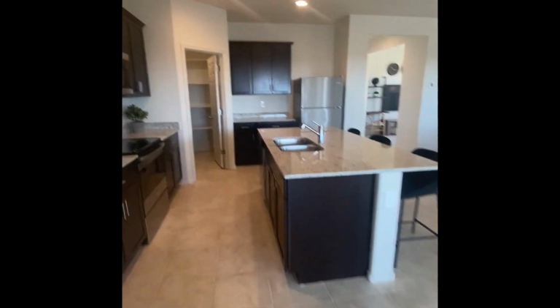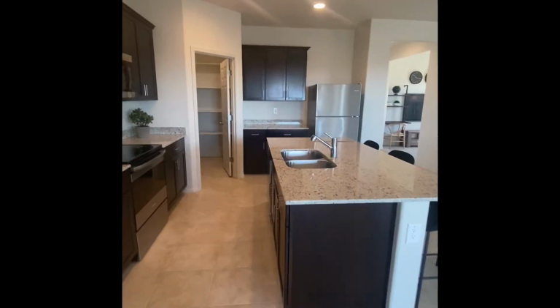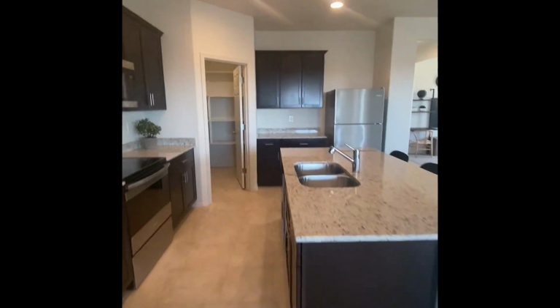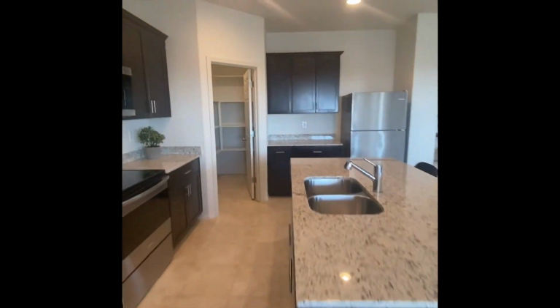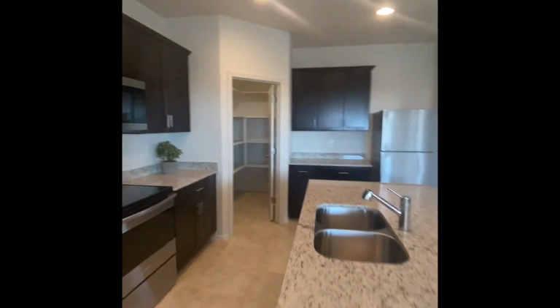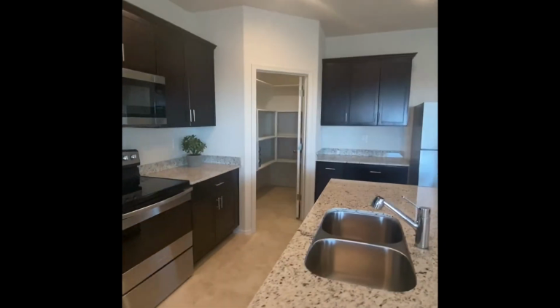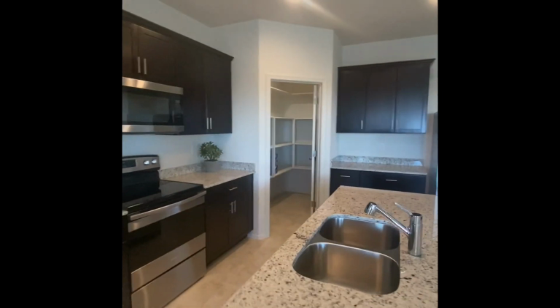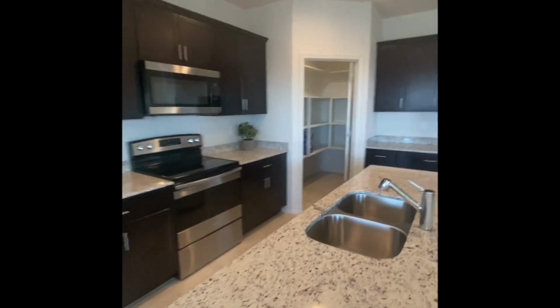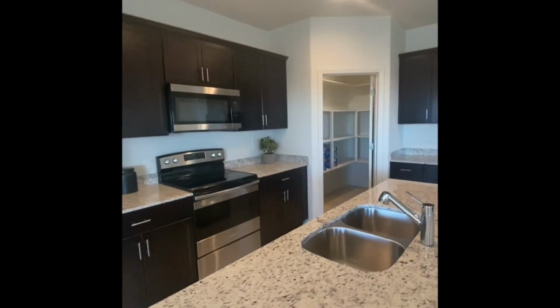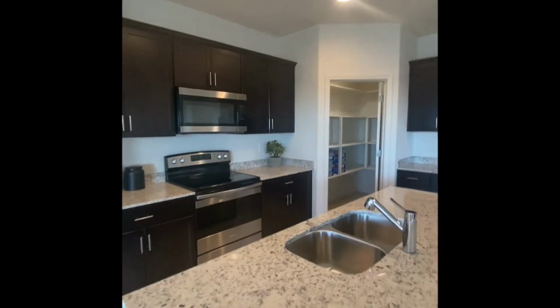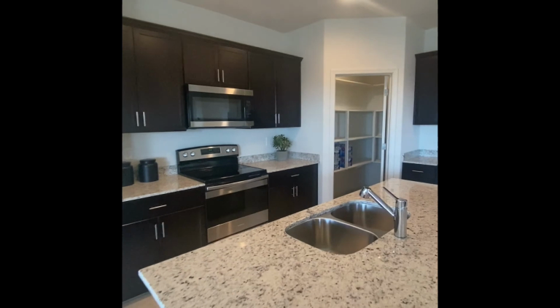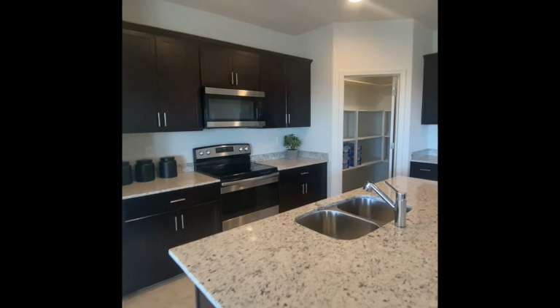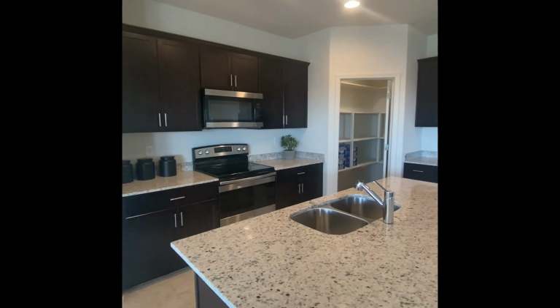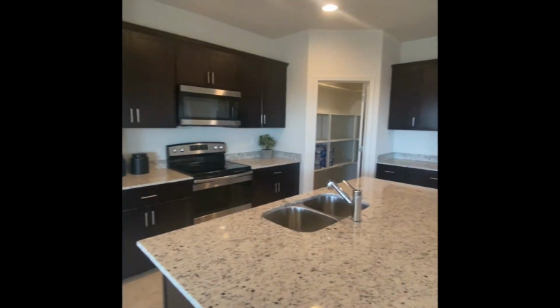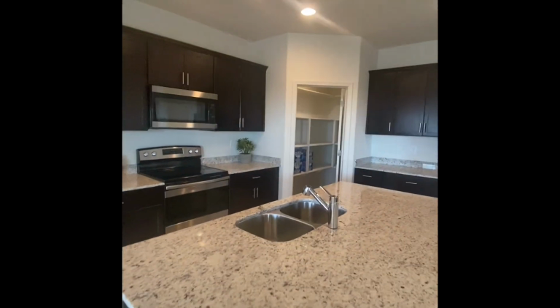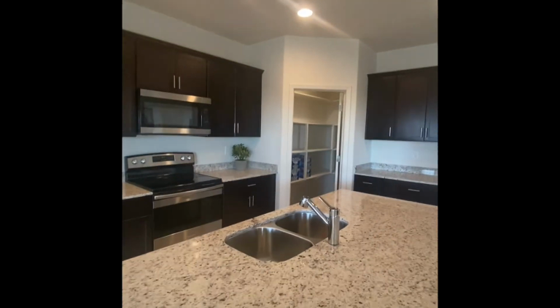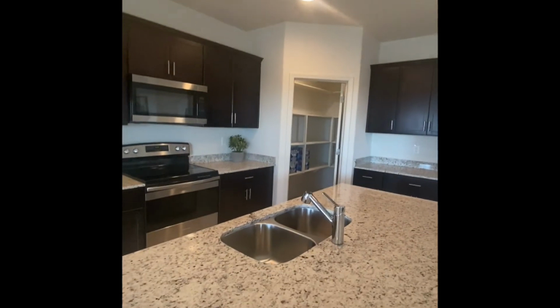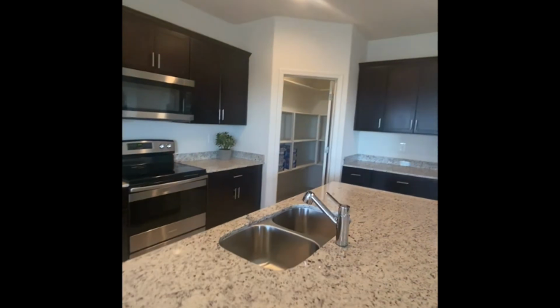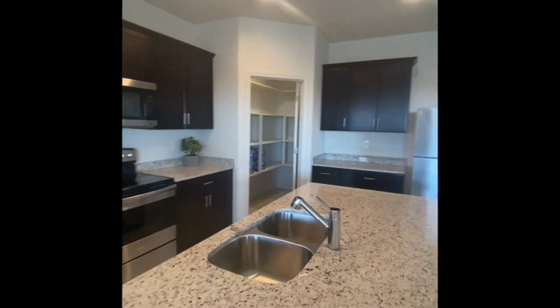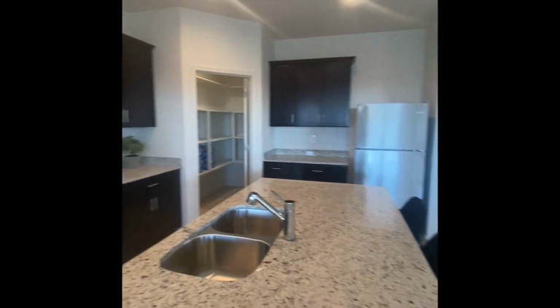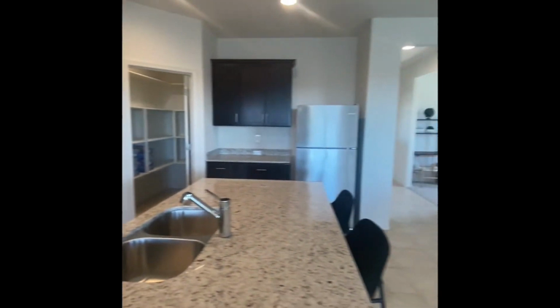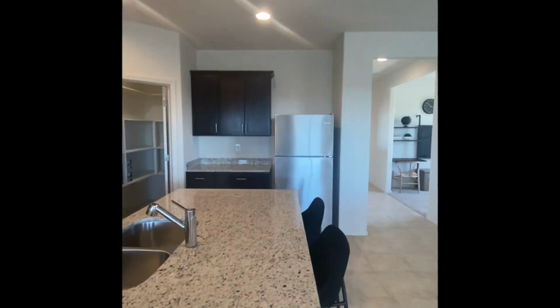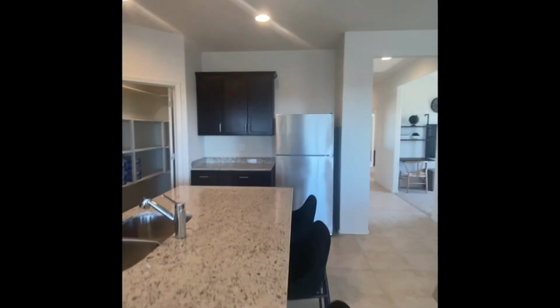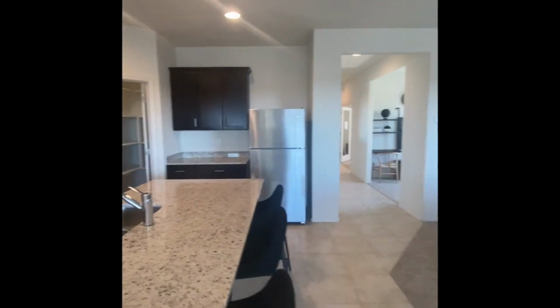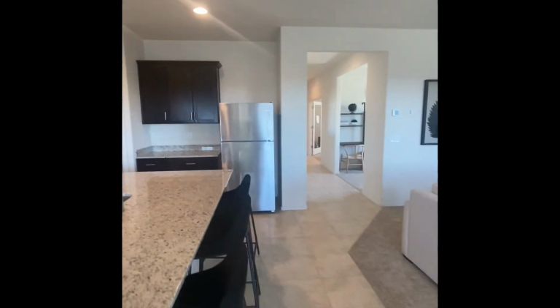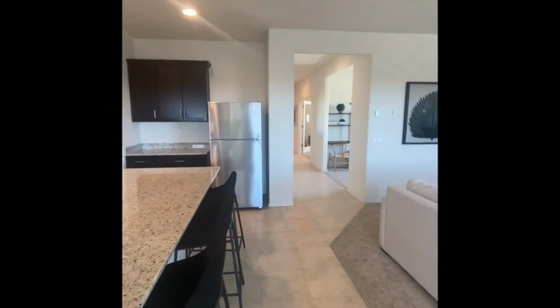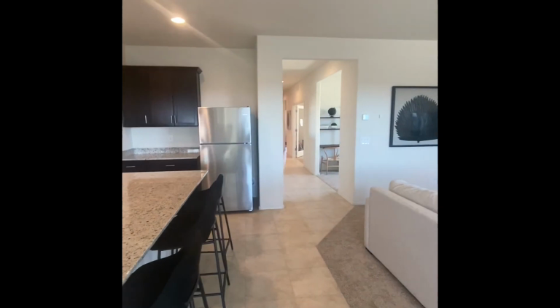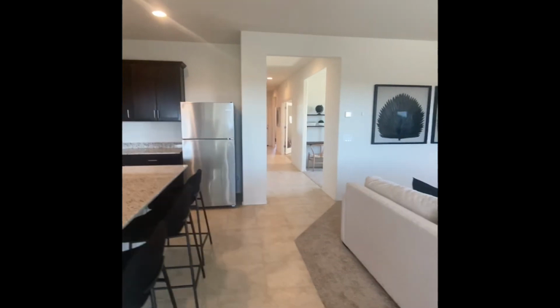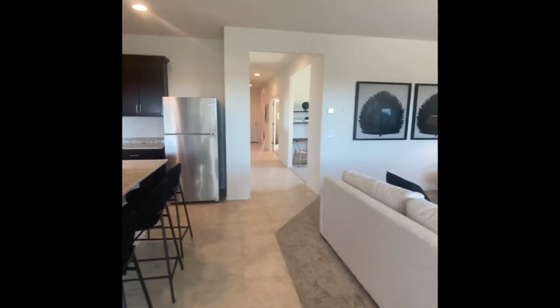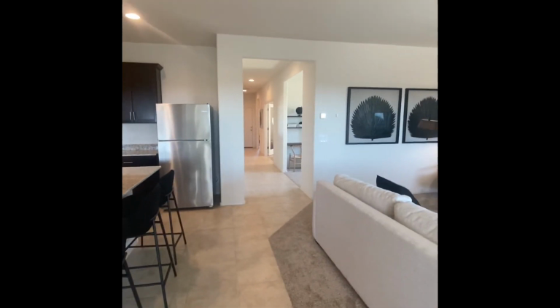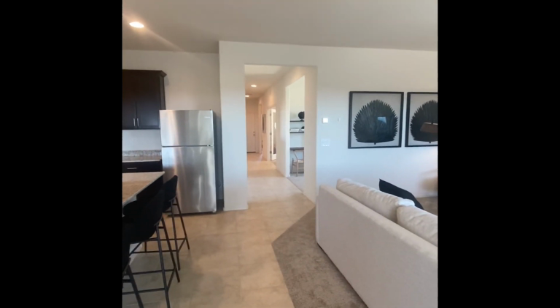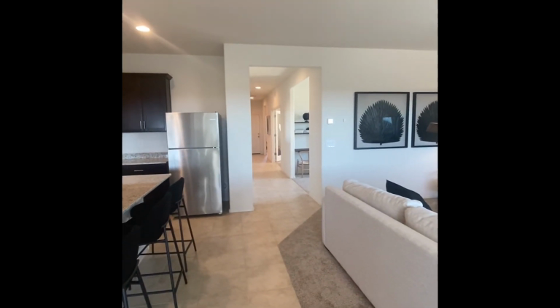Huge pantry. So the Lavender is 1,915 square feet — that's four bed, two bath, two car garage, and a den.